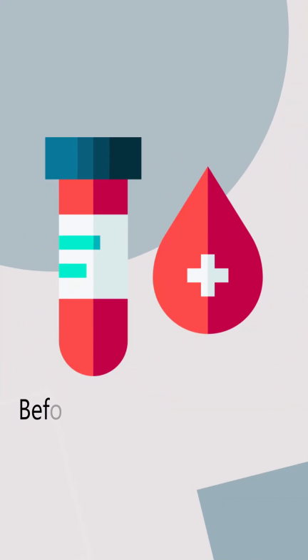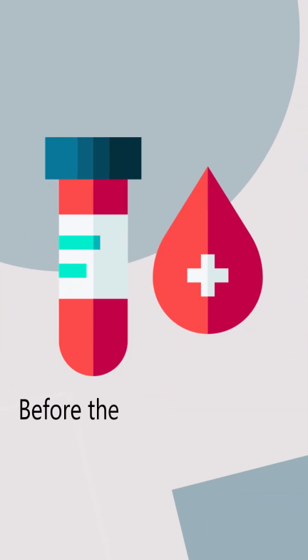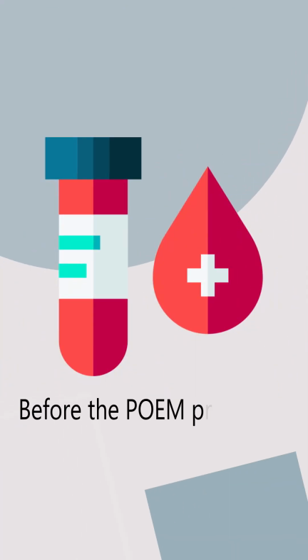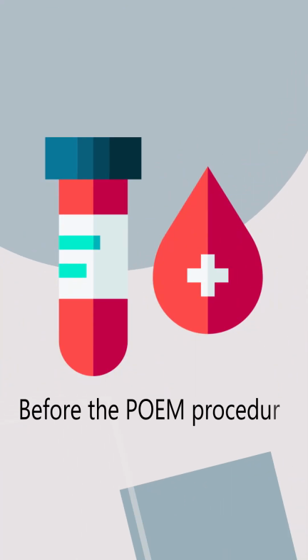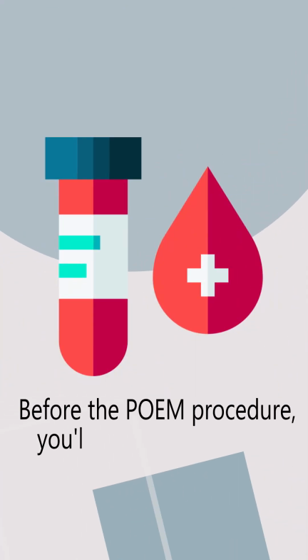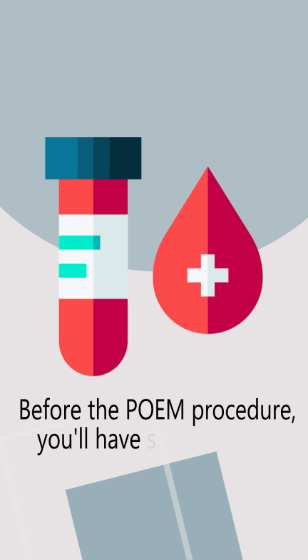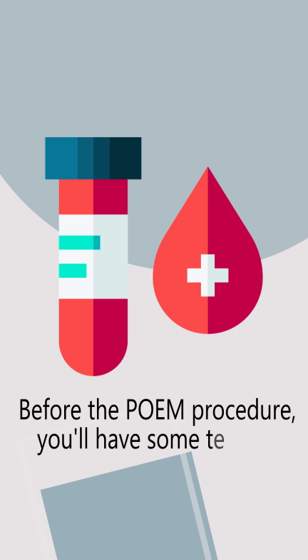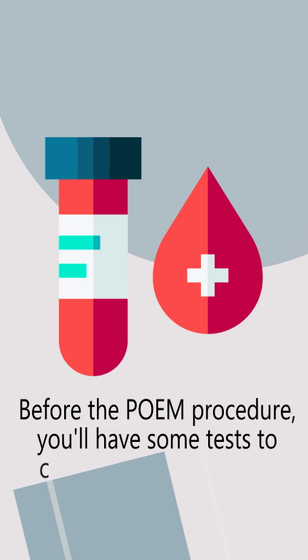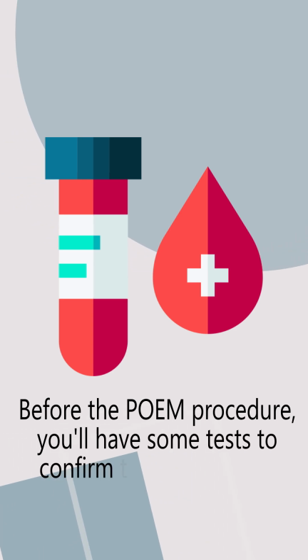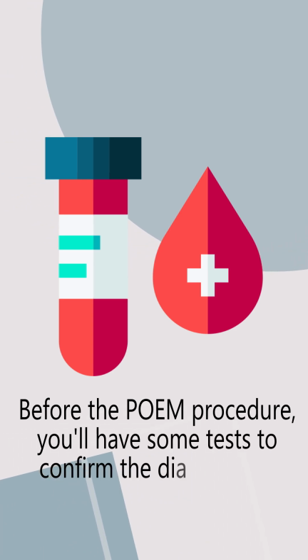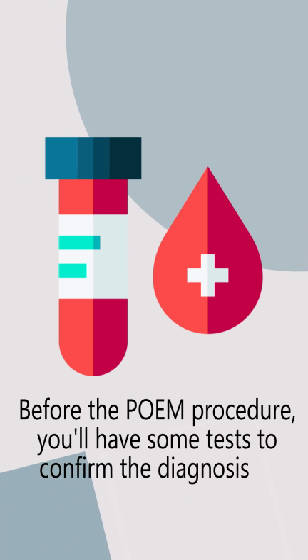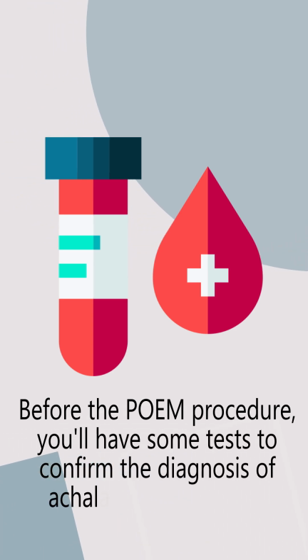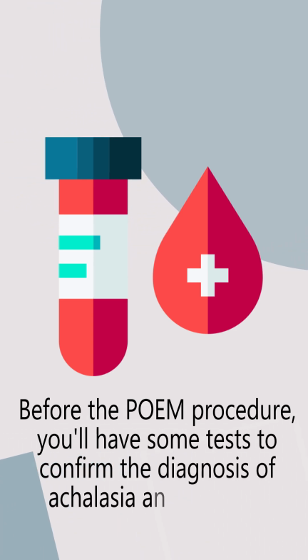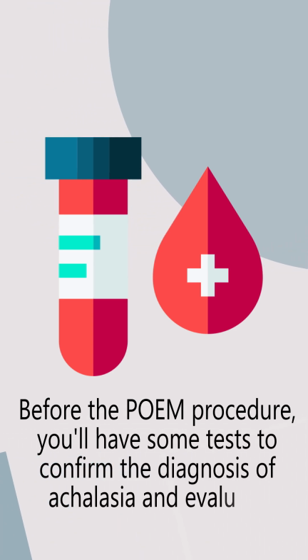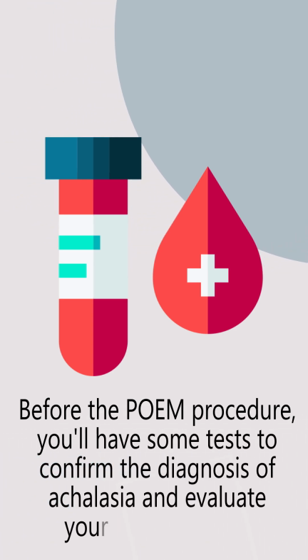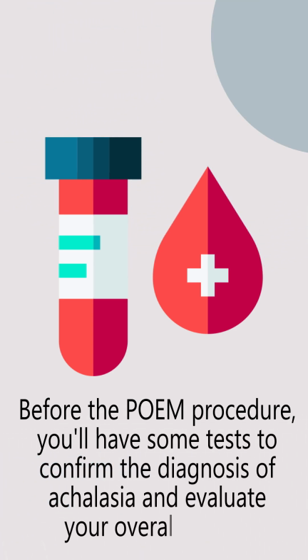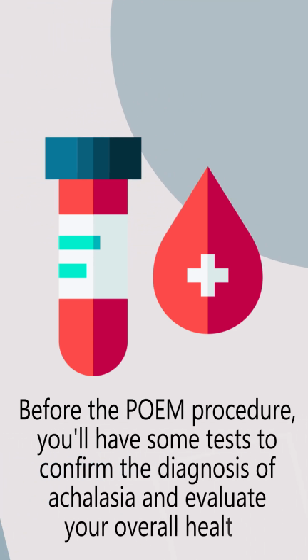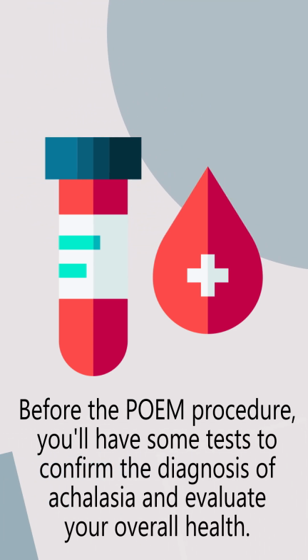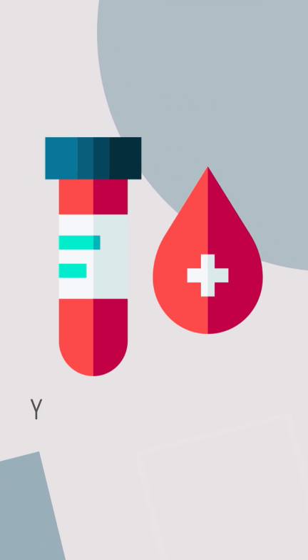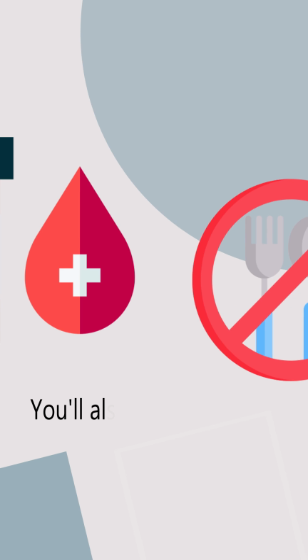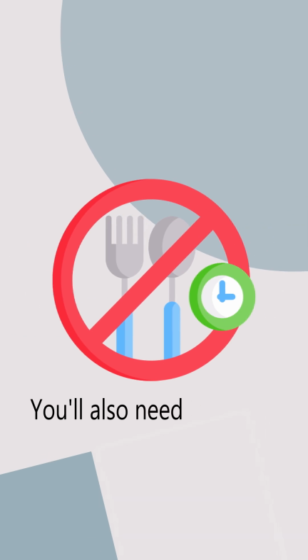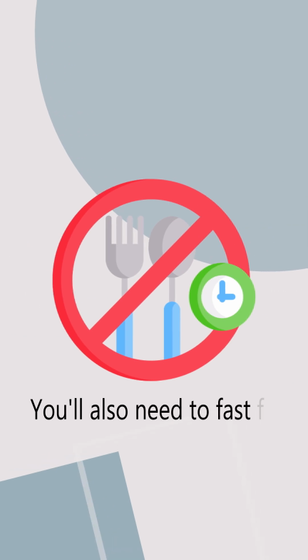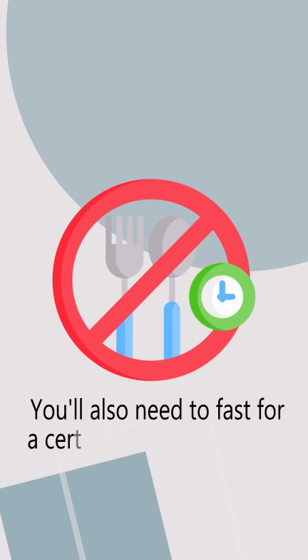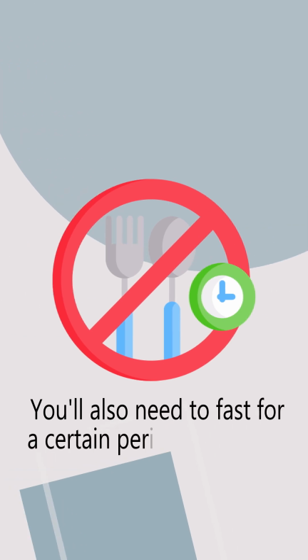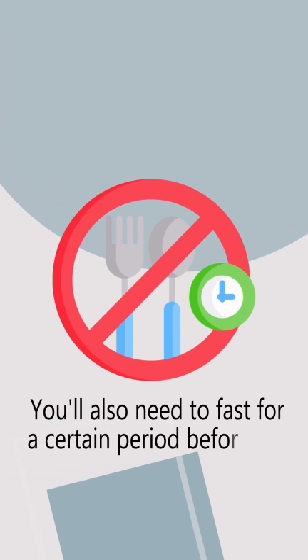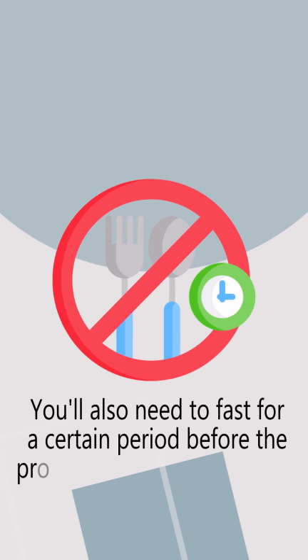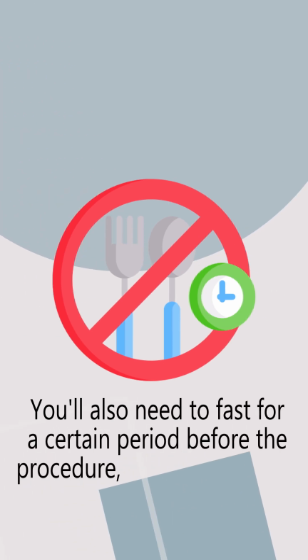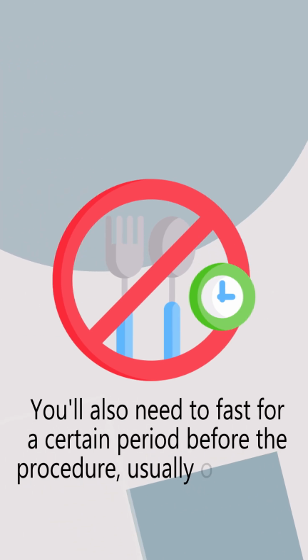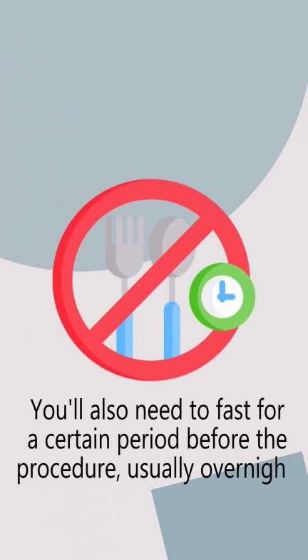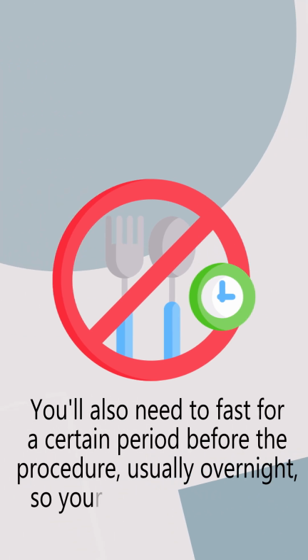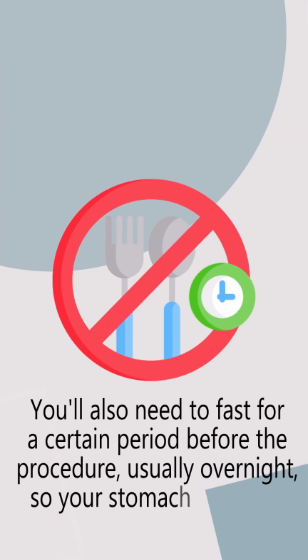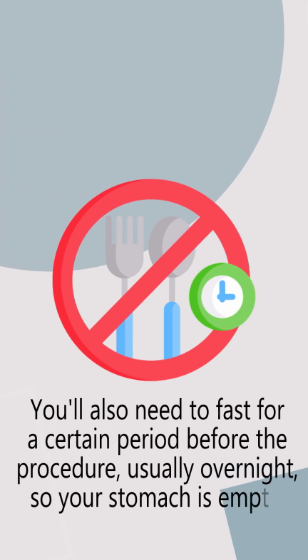Before the POEM procedure, you'll have some tests to confirm the diagnosis of achalasia and evaluate your overall health. You'll also need to fast for a certain period before the procedure, usually overnight, so your stomach is empty.